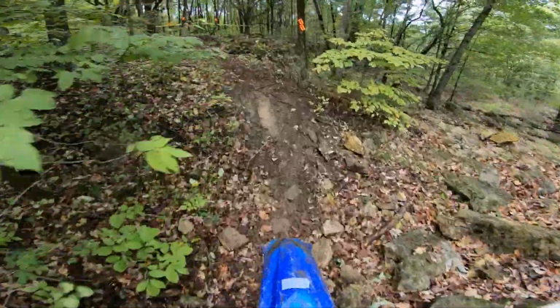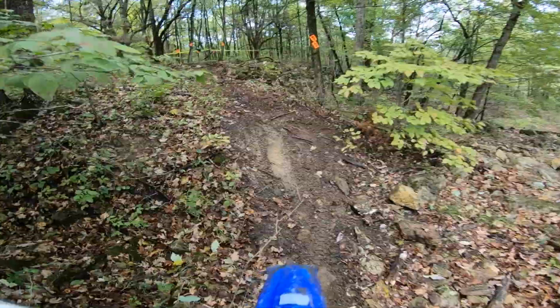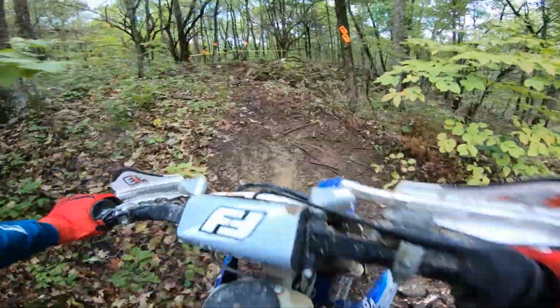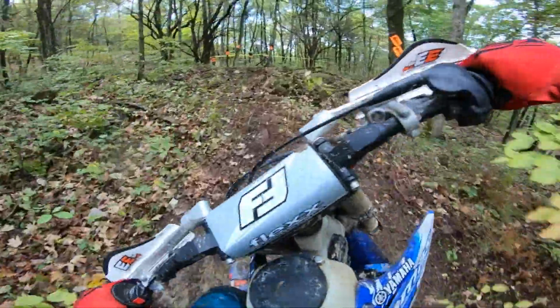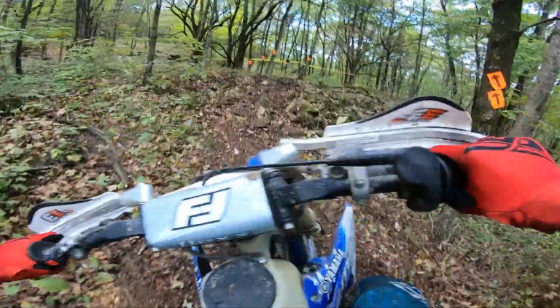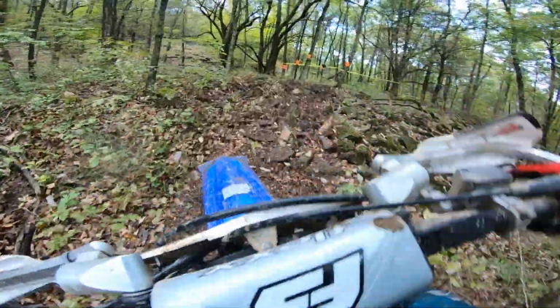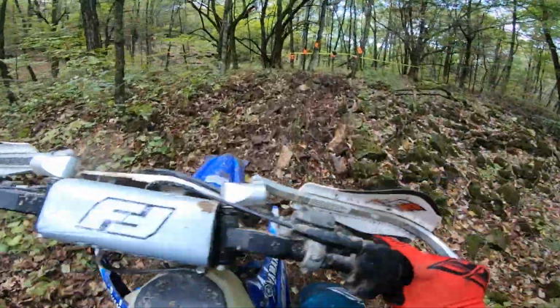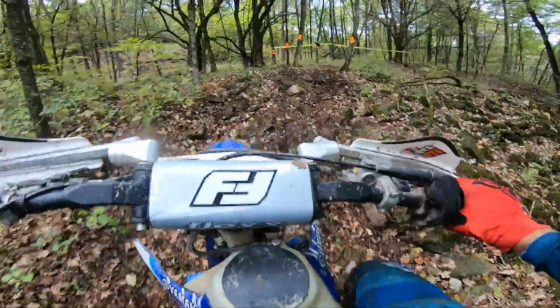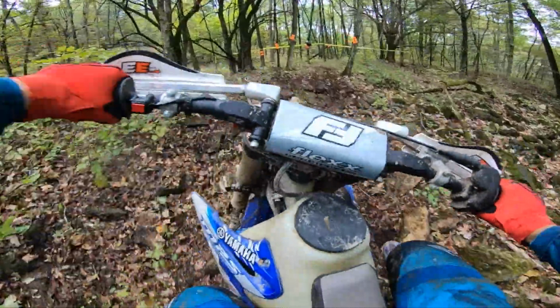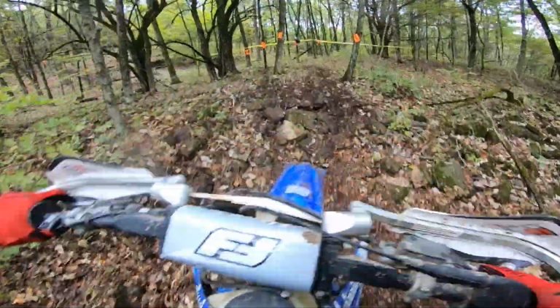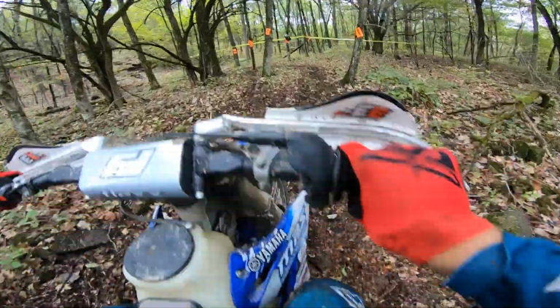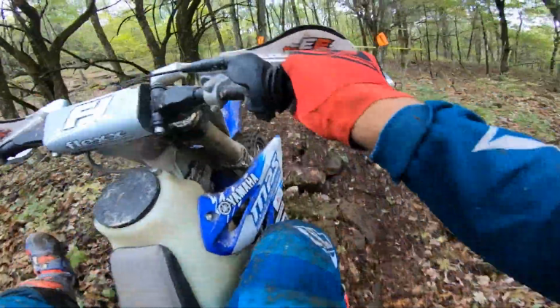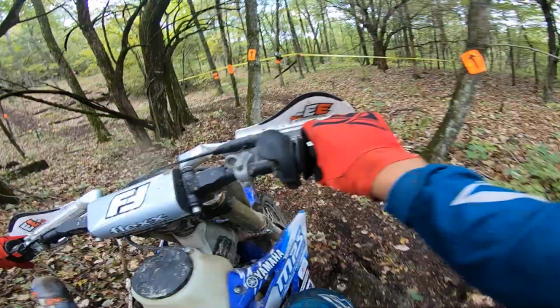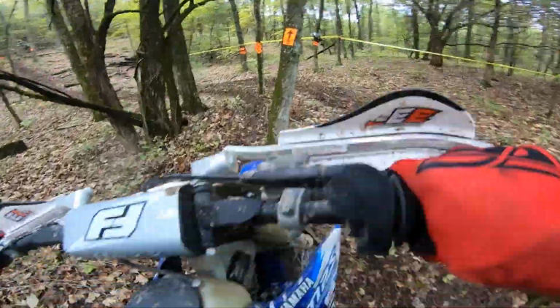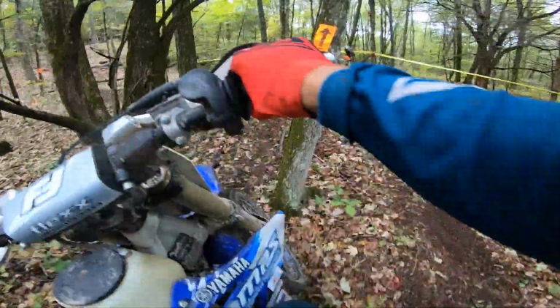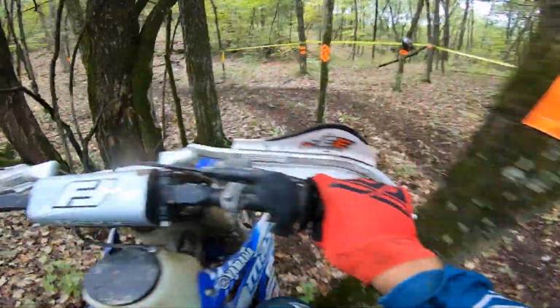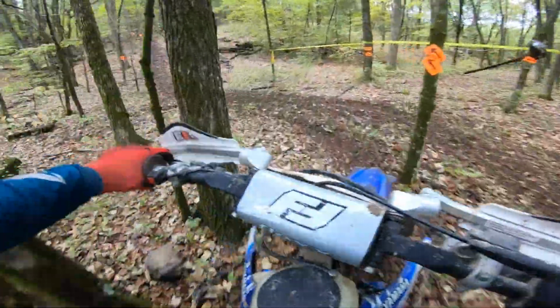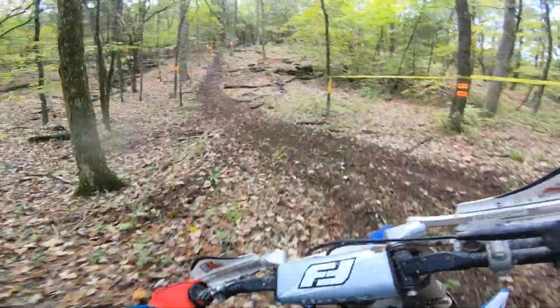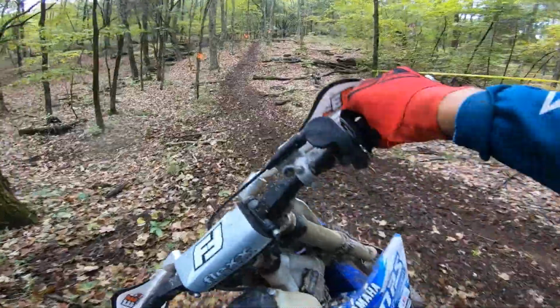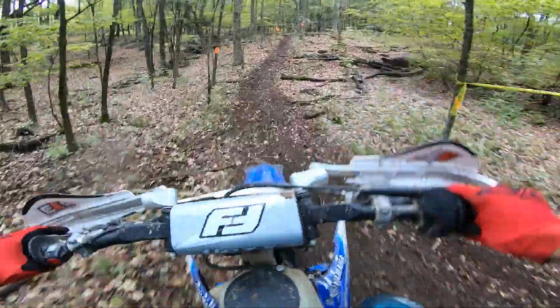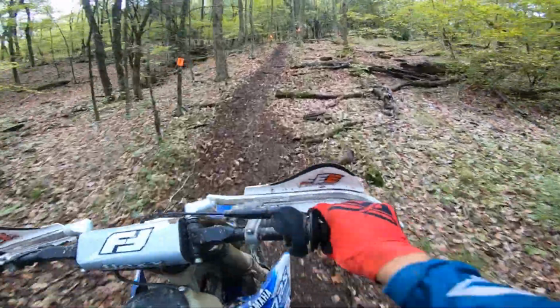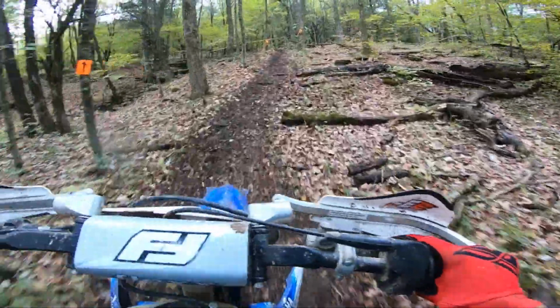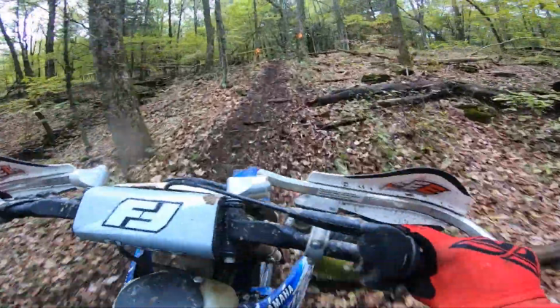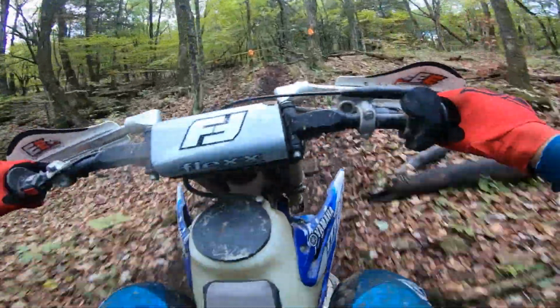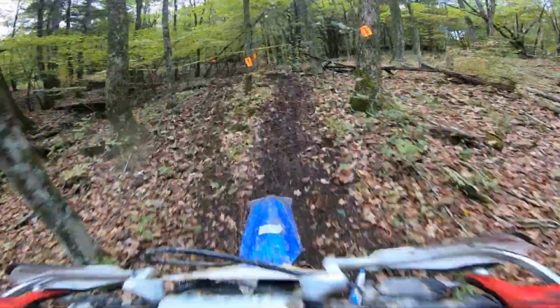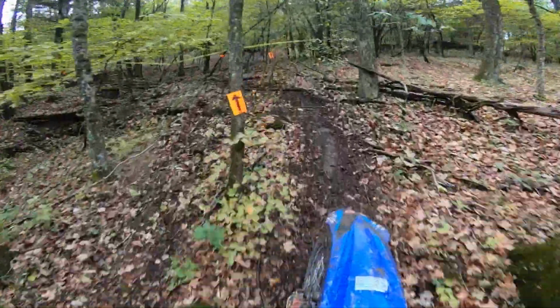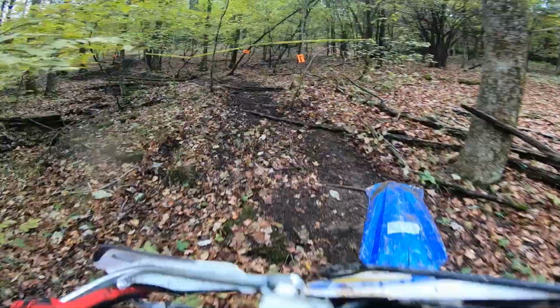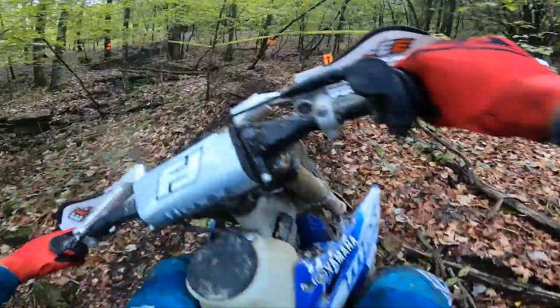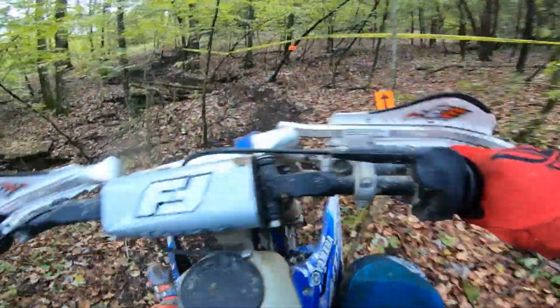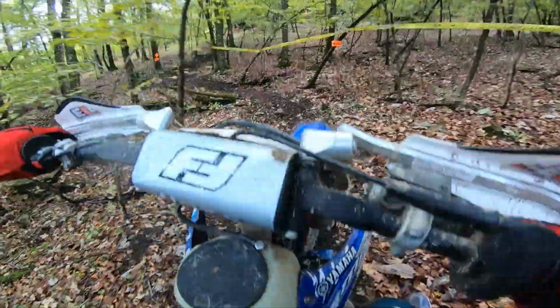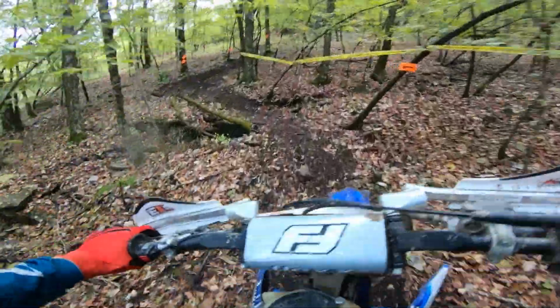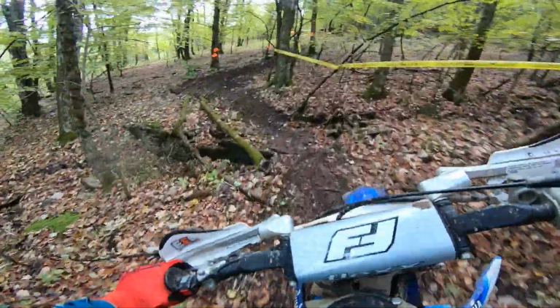Another one of those rocky sections — just a big old rock garden, trying to make it through without falling over or stalling the bike or anything. But made it through.